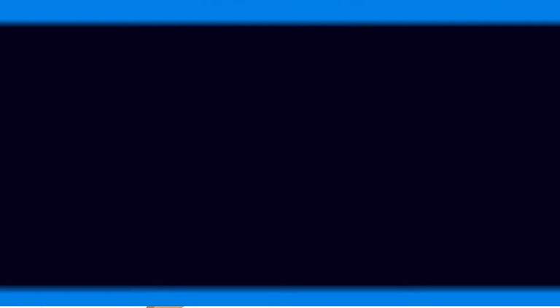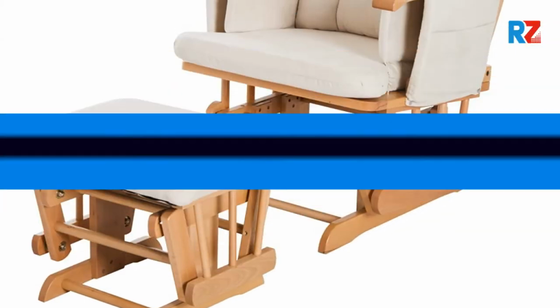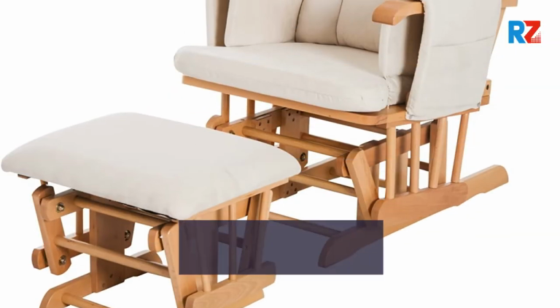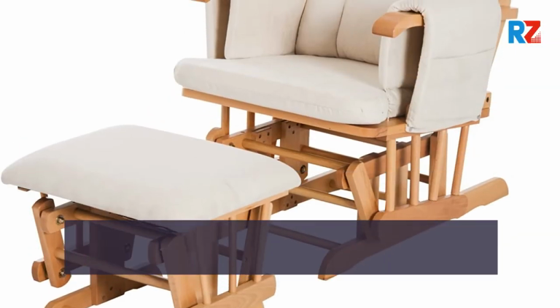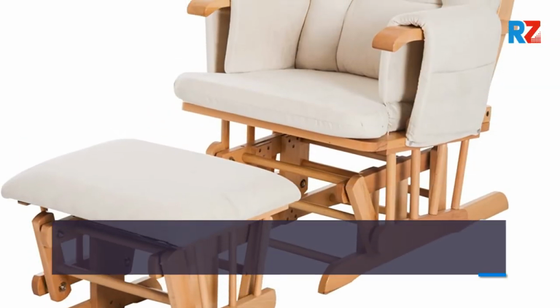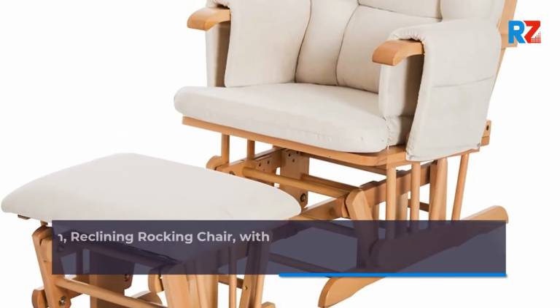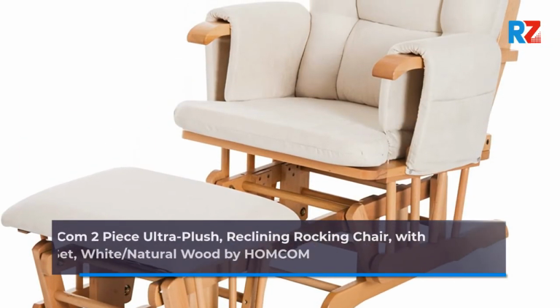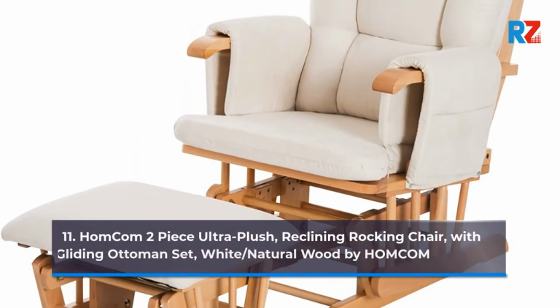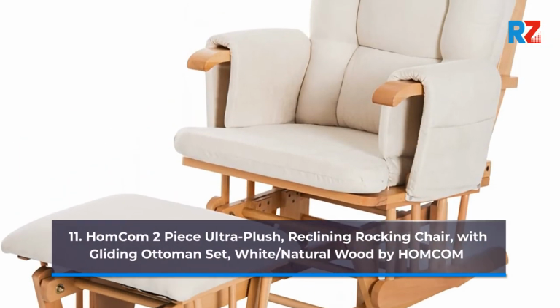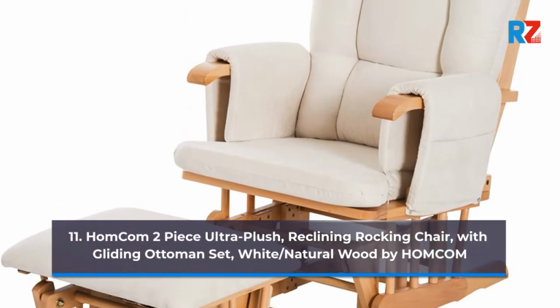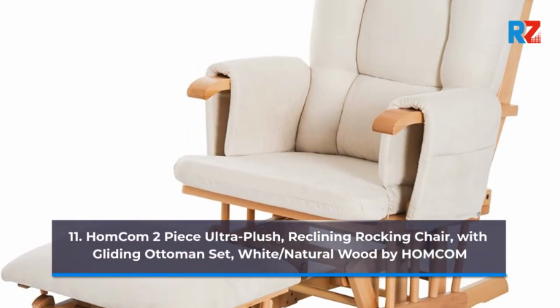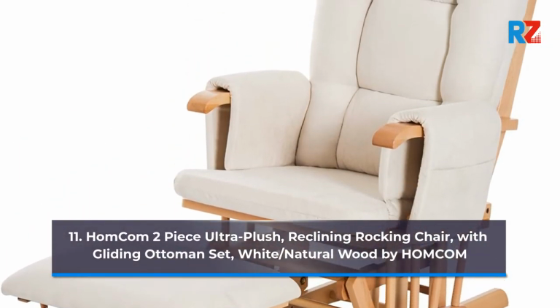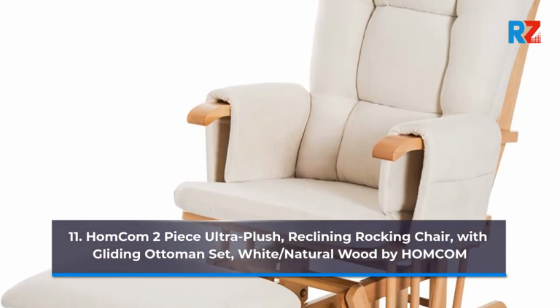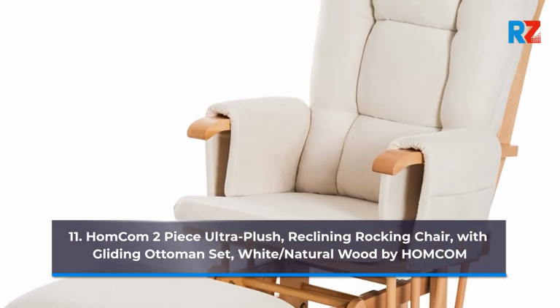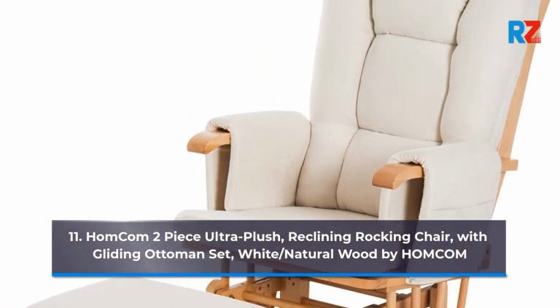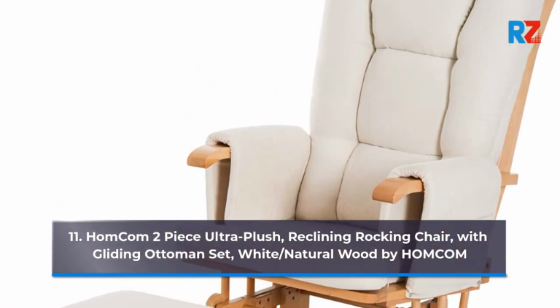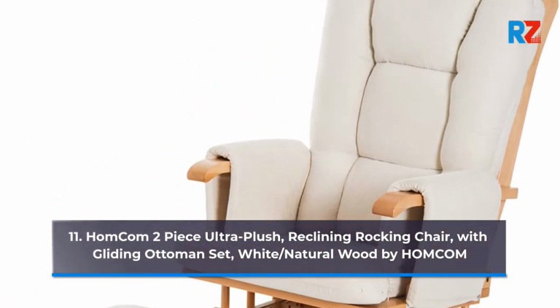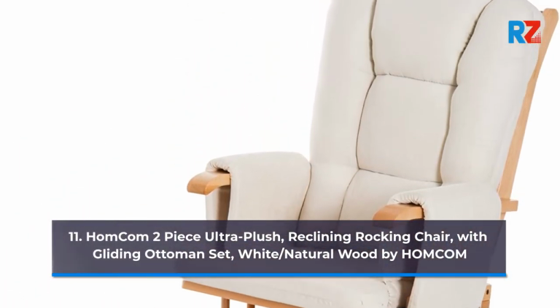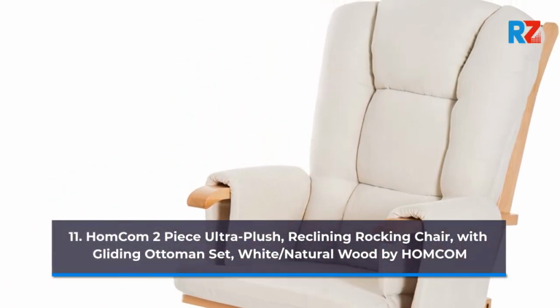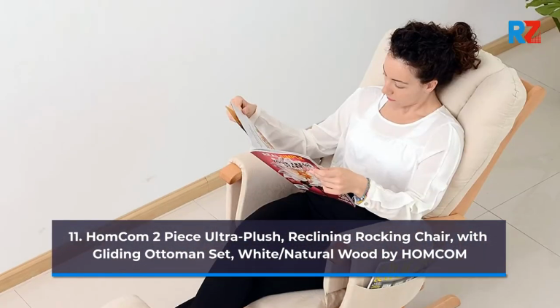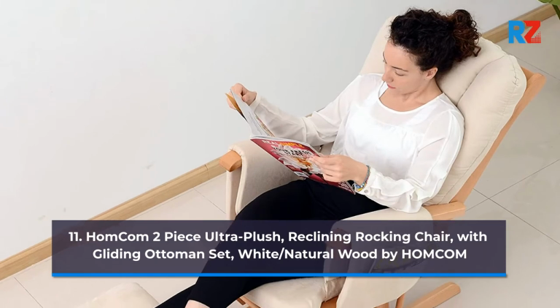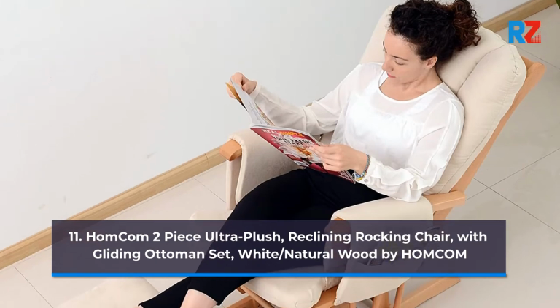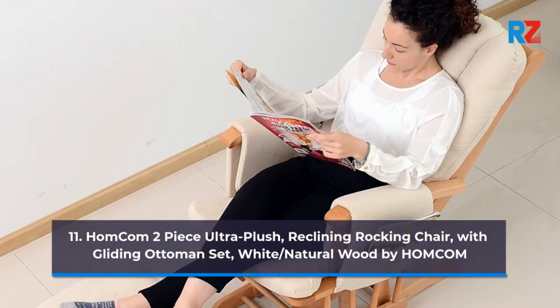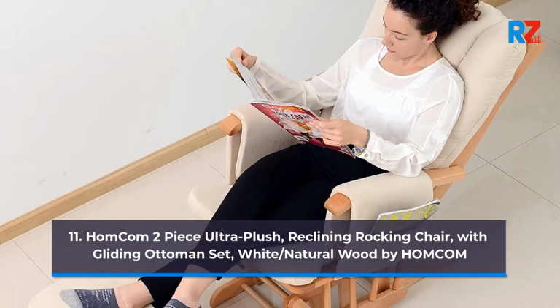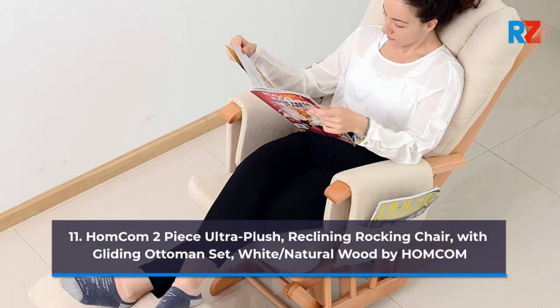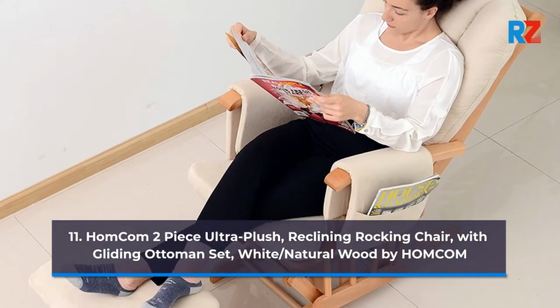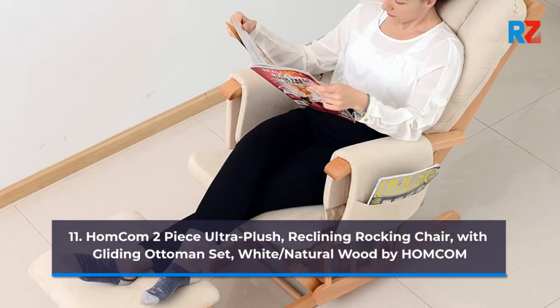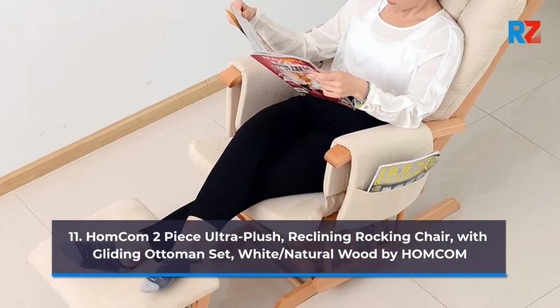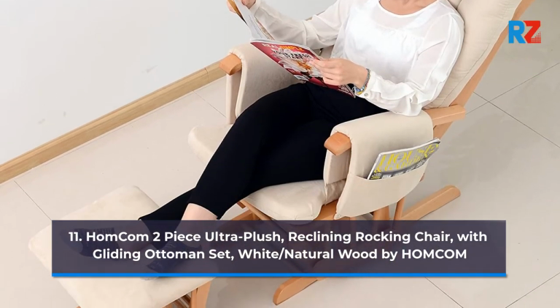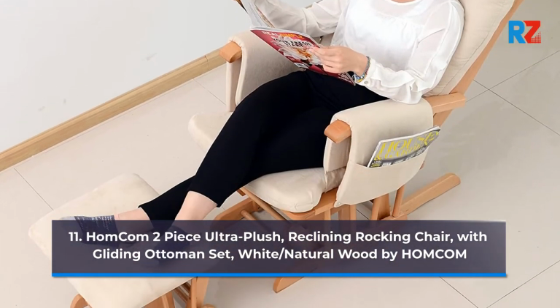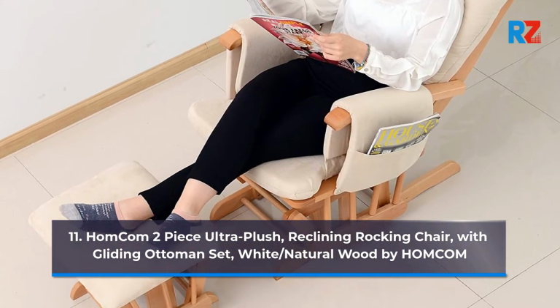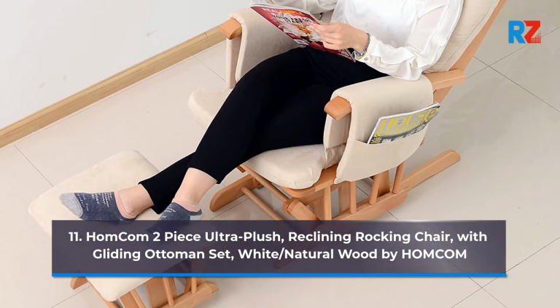11. Homcom Two-Piece Ultra Plush Reclining Rocking Chair with Gliding Ottoman Set, White/Natural Wood by Homcom.